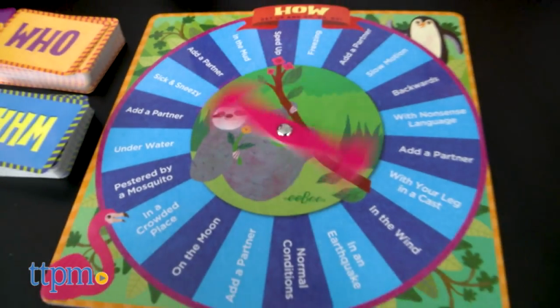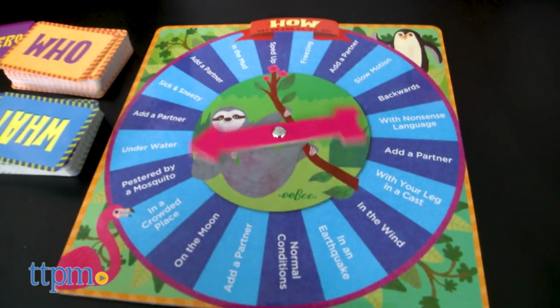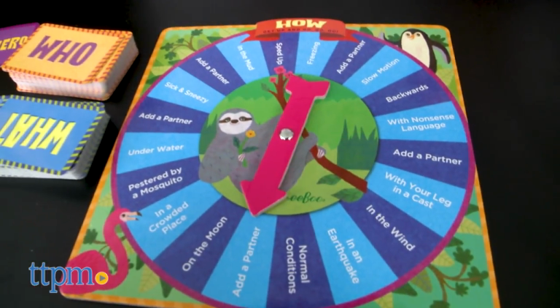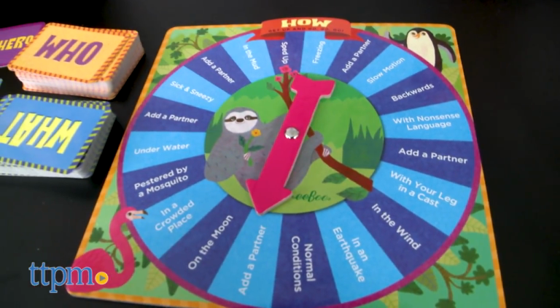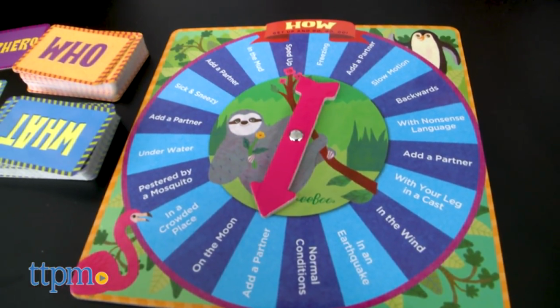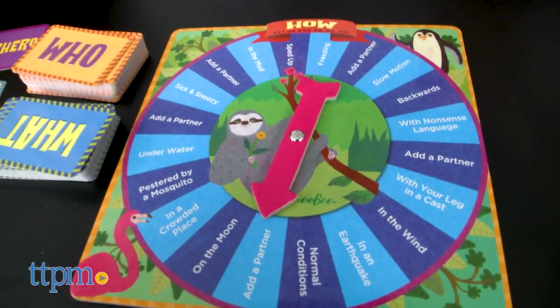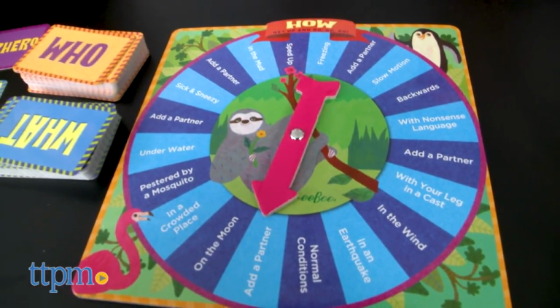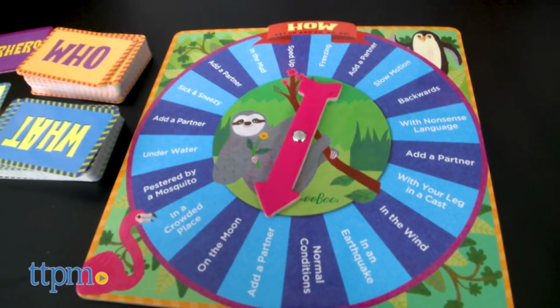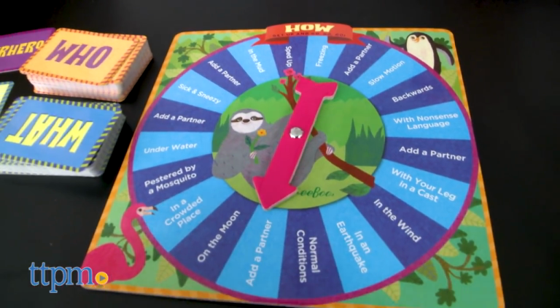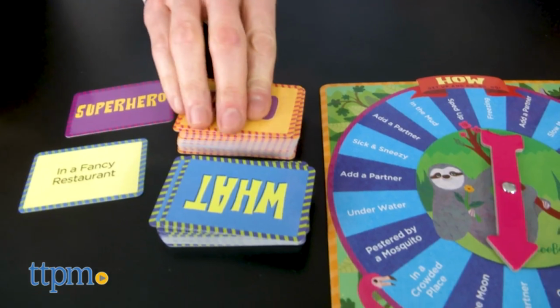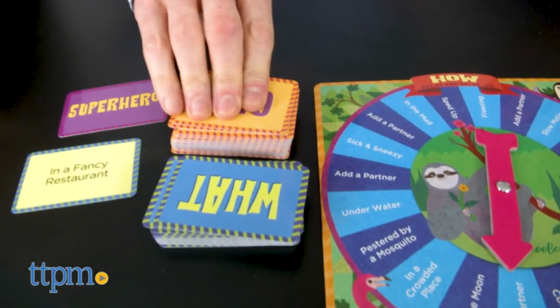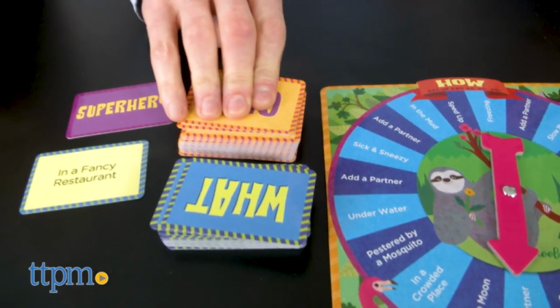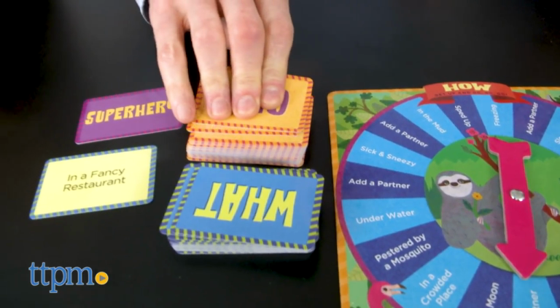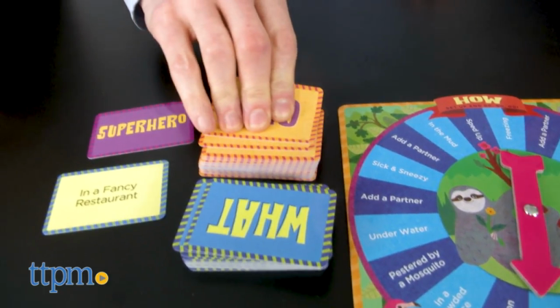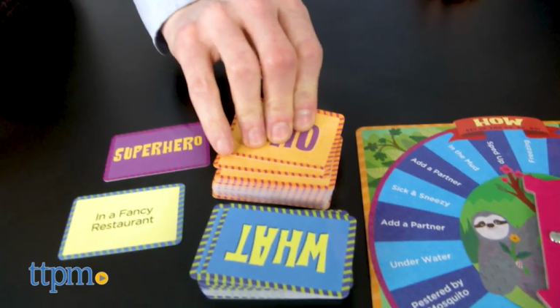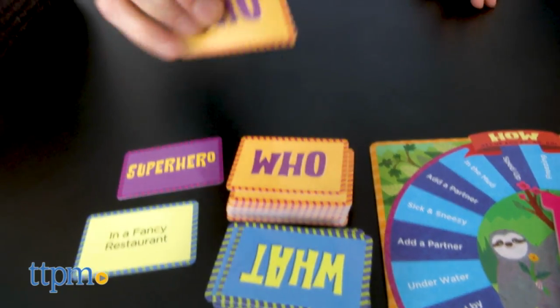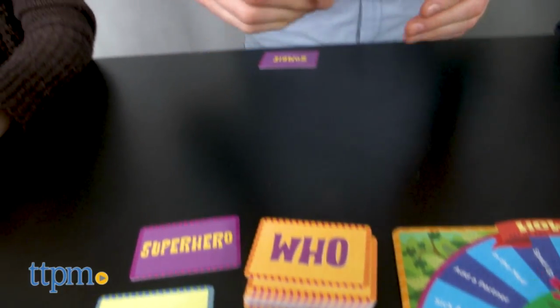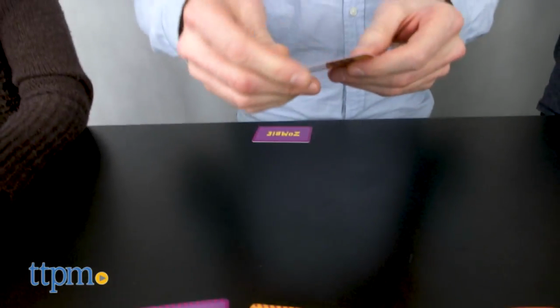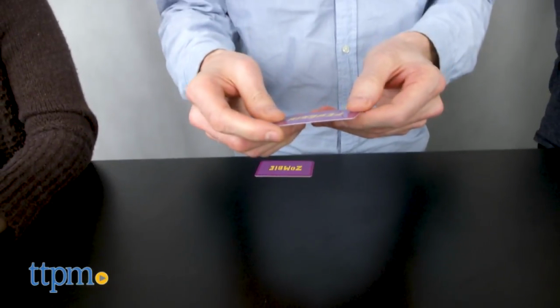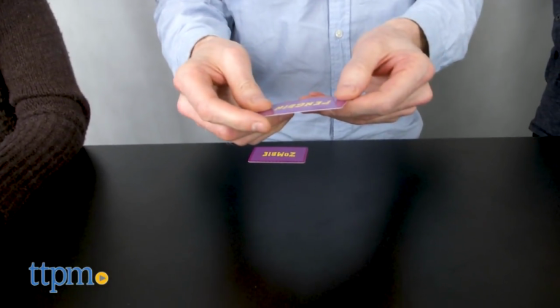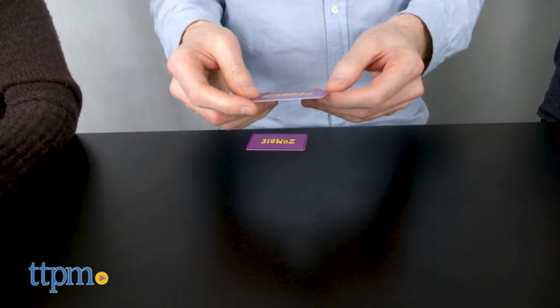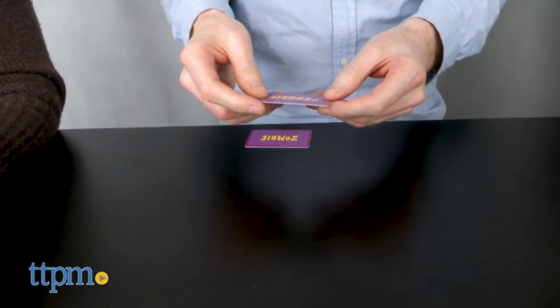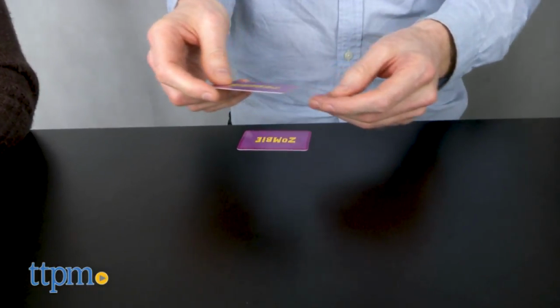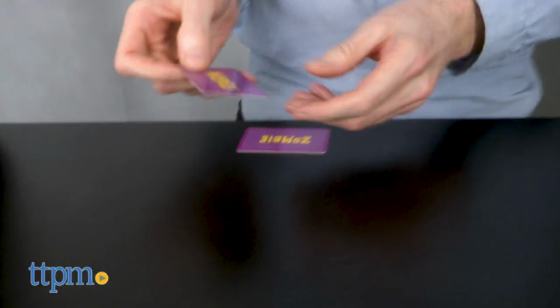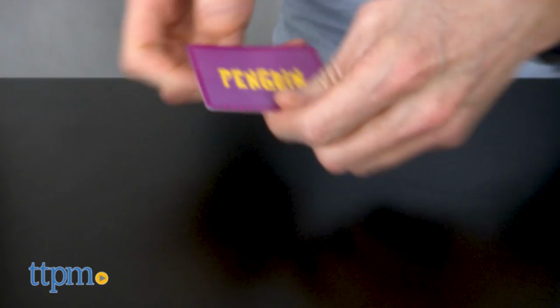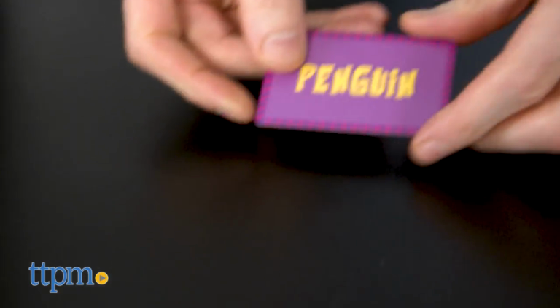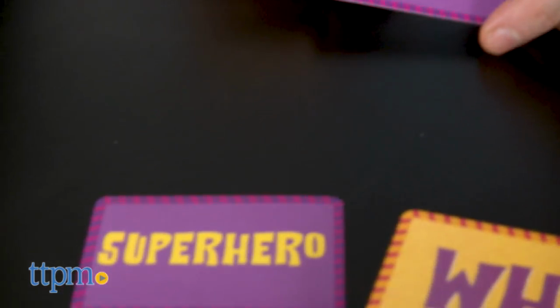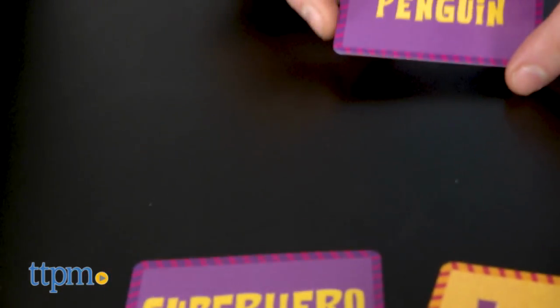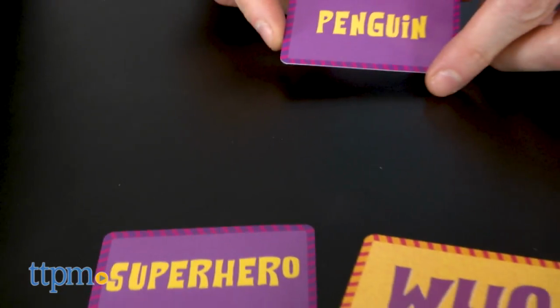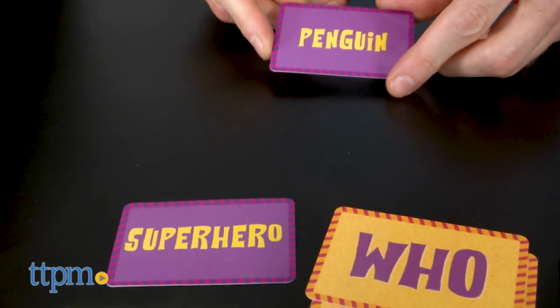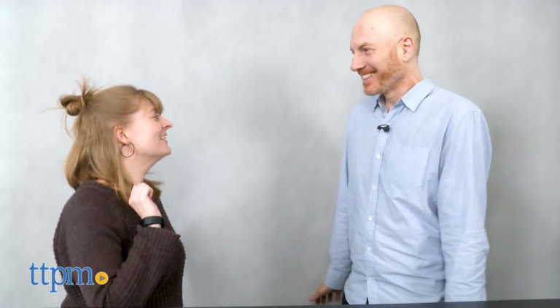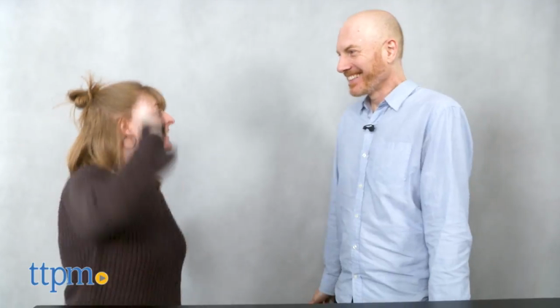The encore. At the end of the game, players should pick one of their characters to revisit. Pick a what card, and then everyone should perform one final scene together.